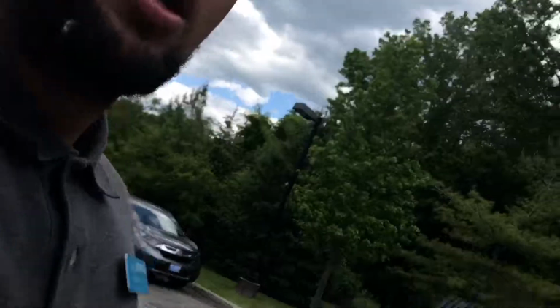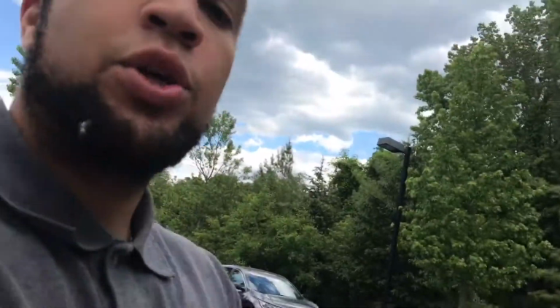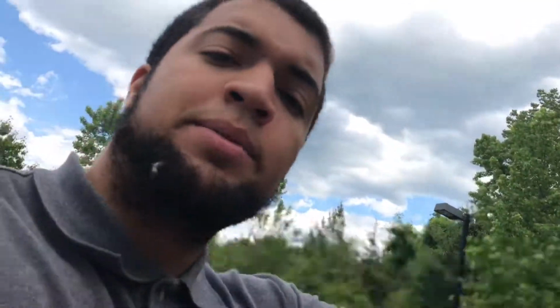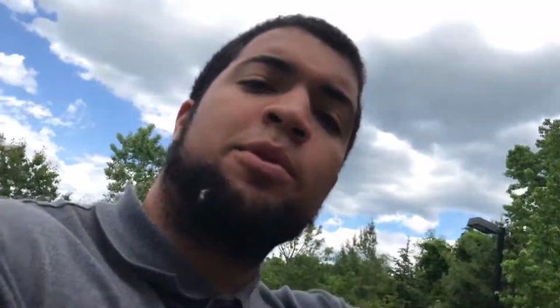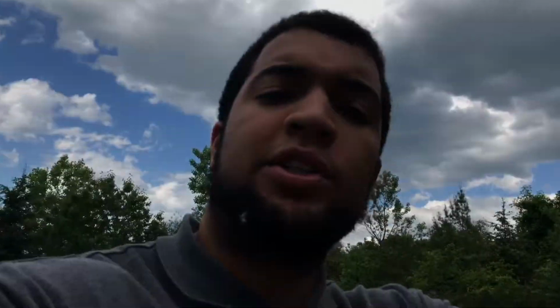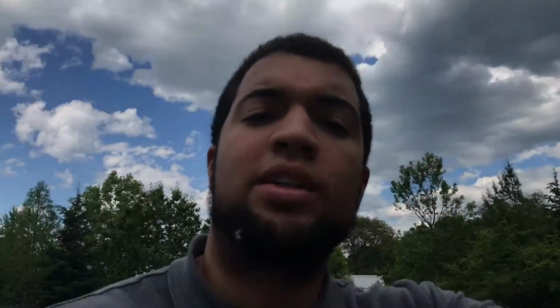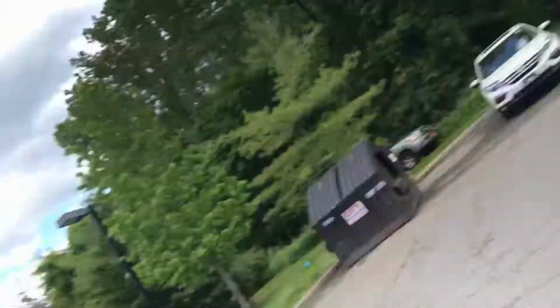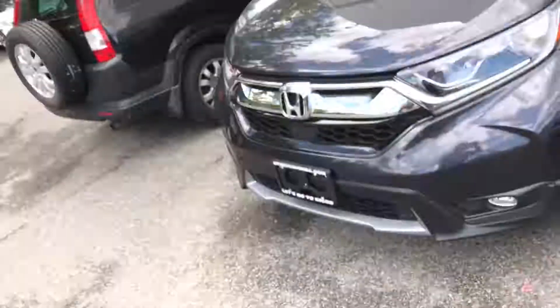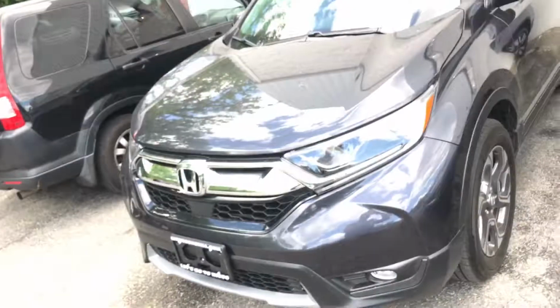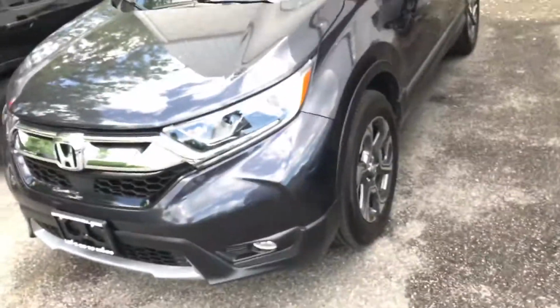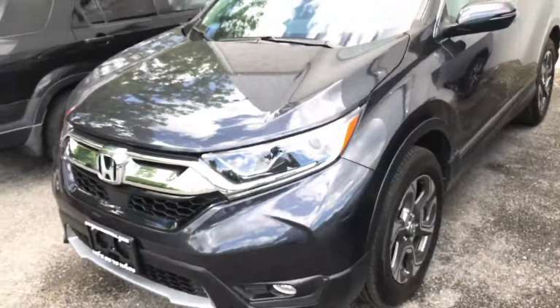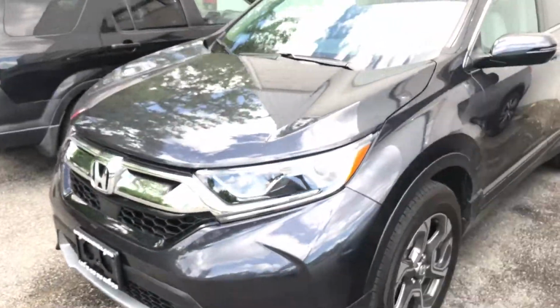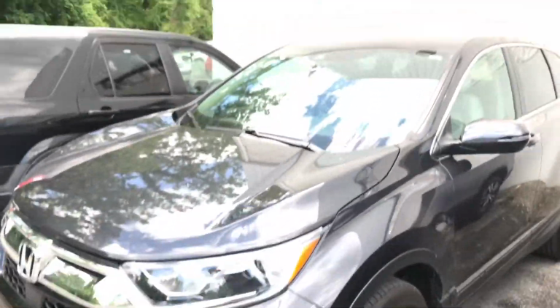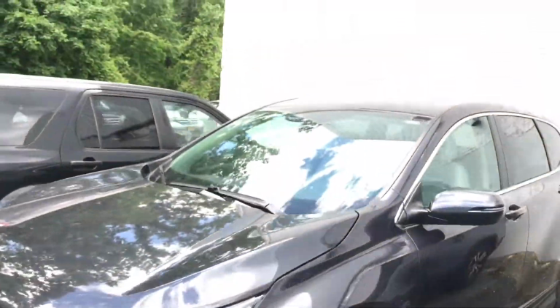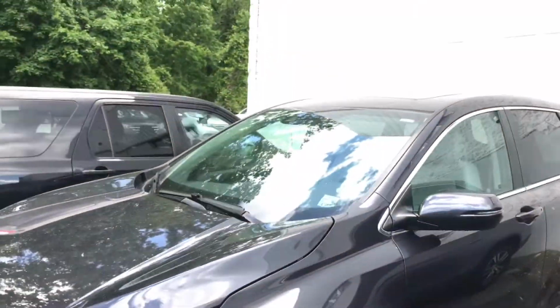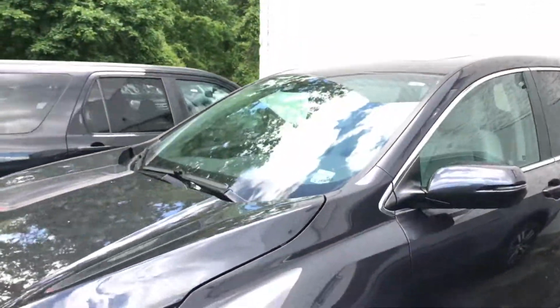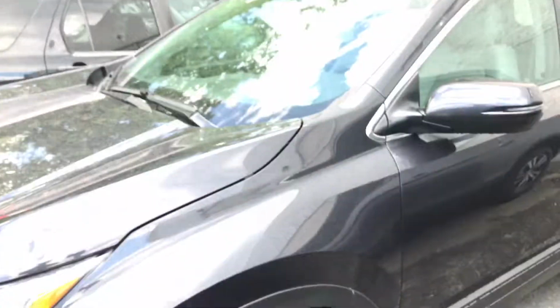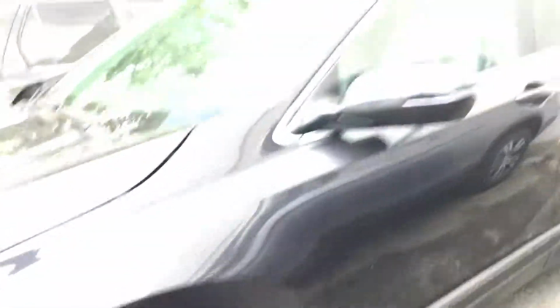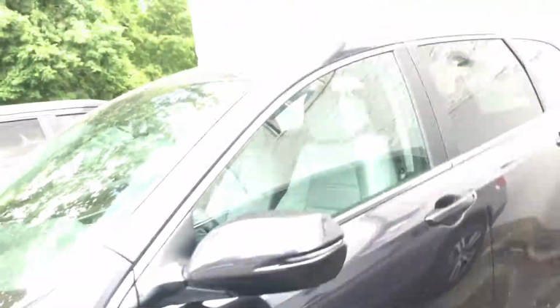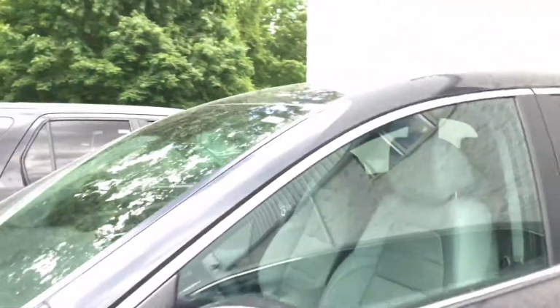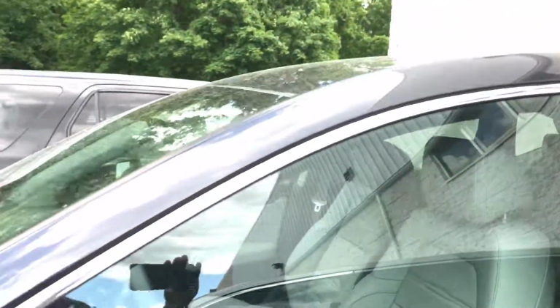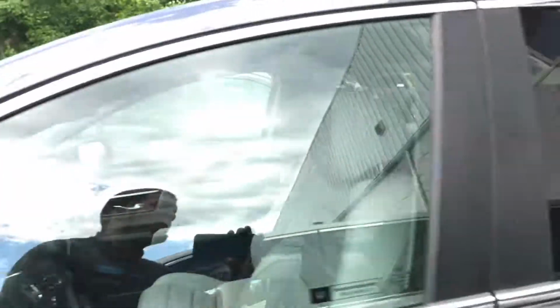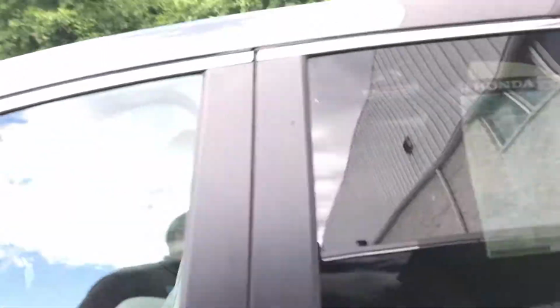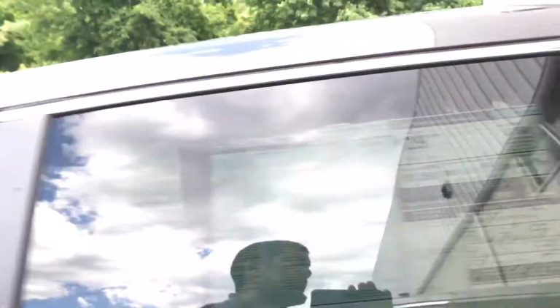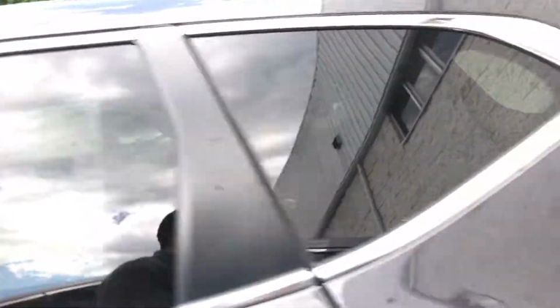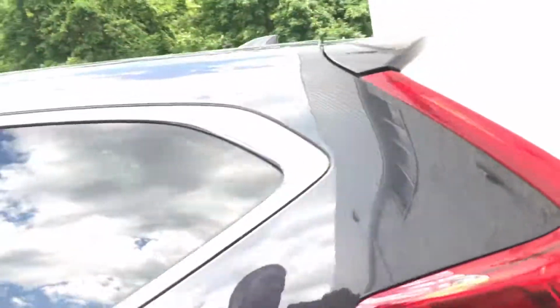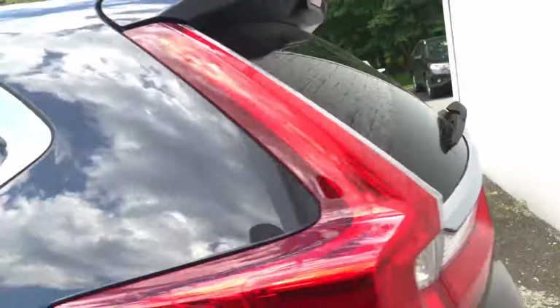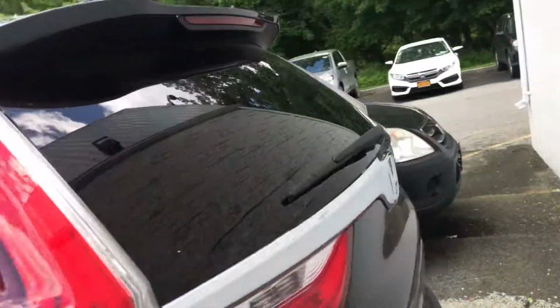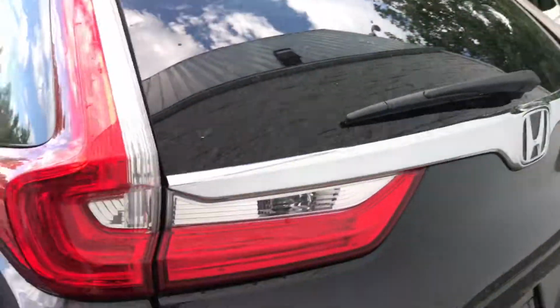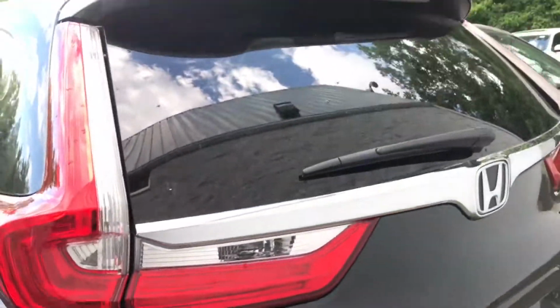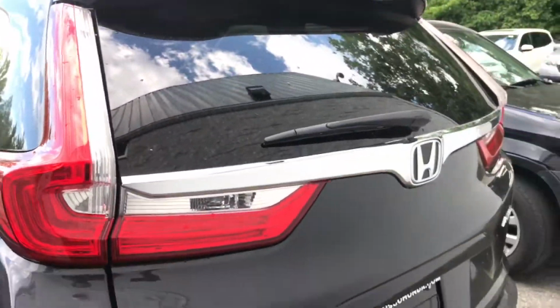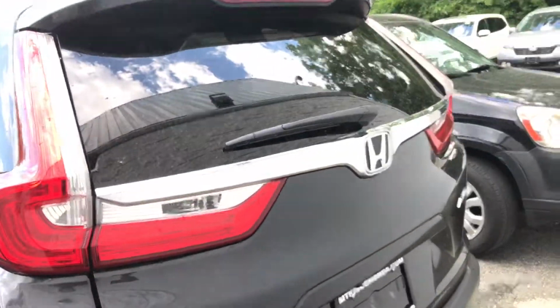Hello Jody, my name is Gabriel from Alcisco Honda, showing the 2017 Honda CRV. Thank you so much for your inquiry in regards to the CRV.